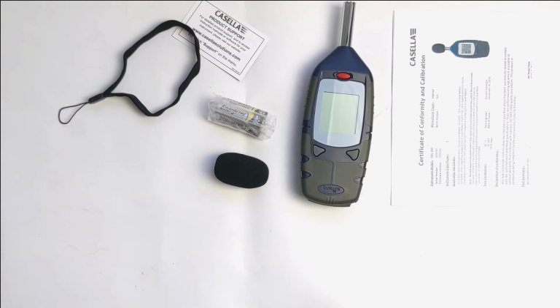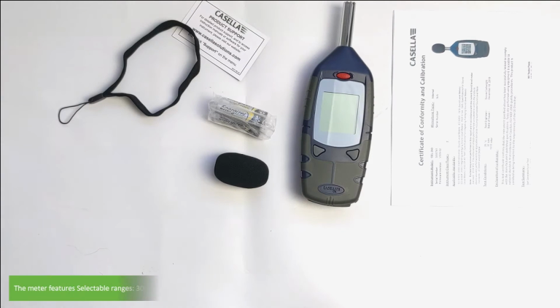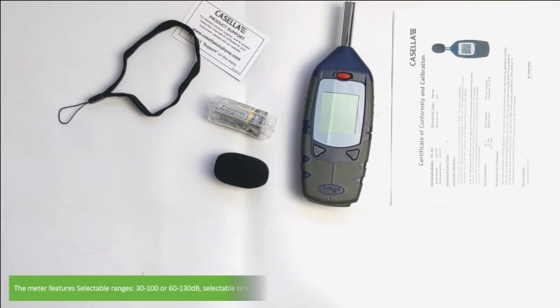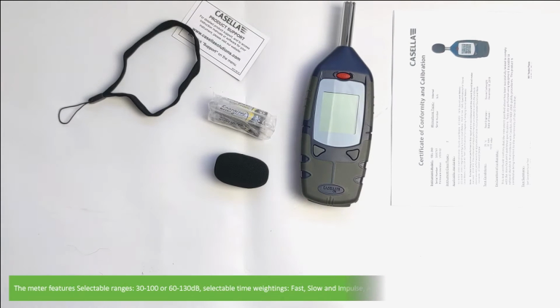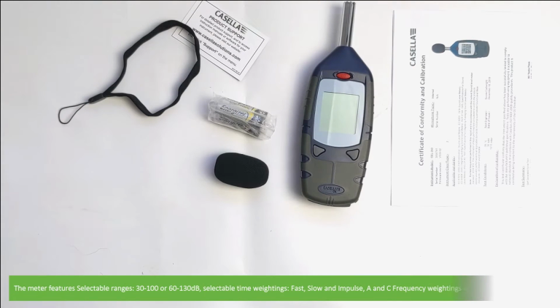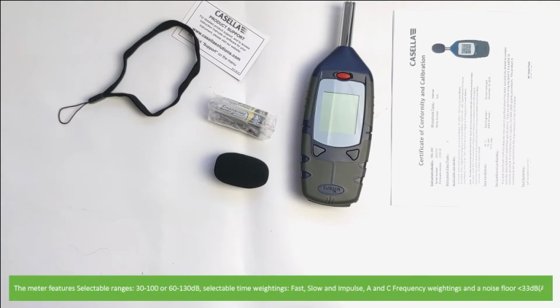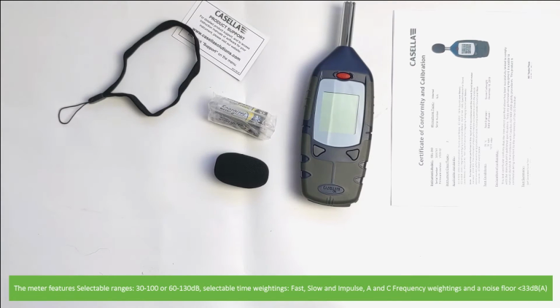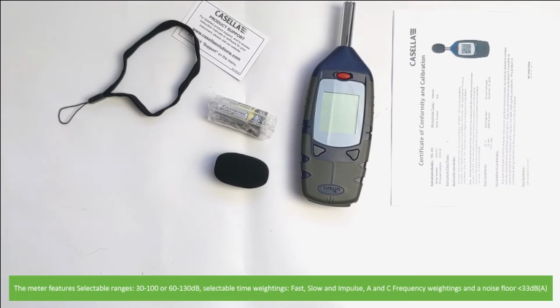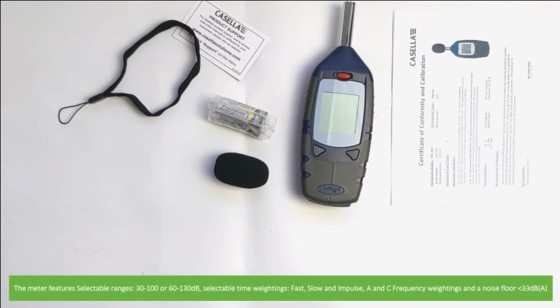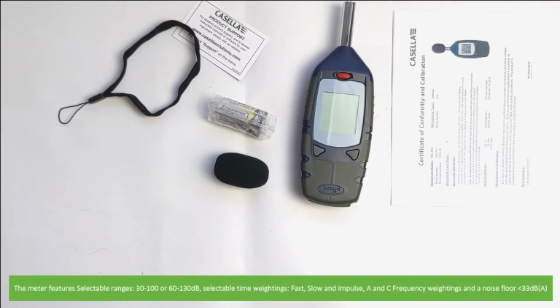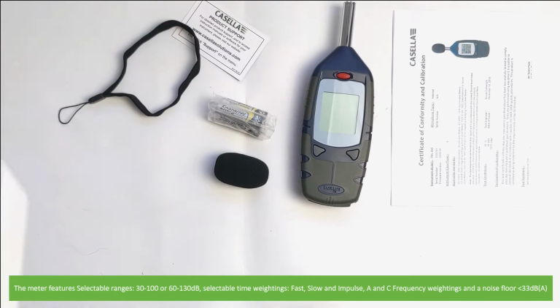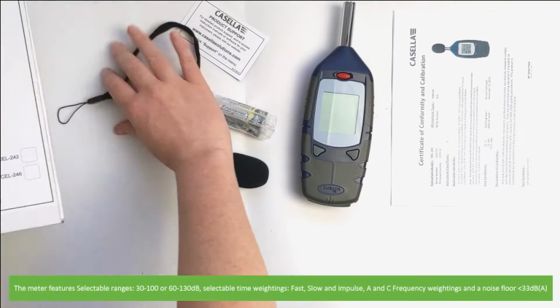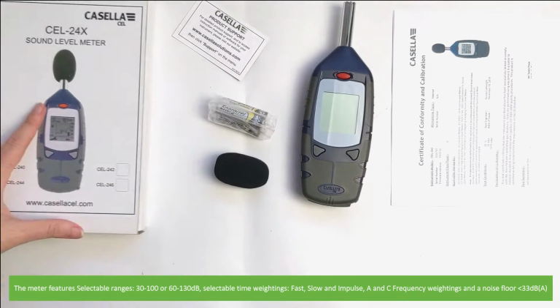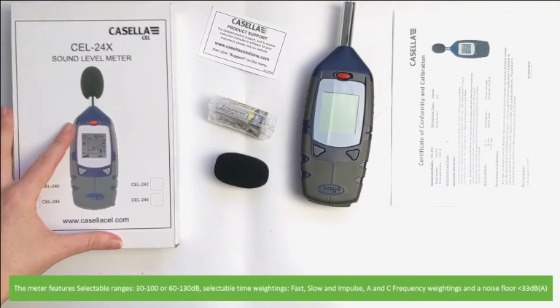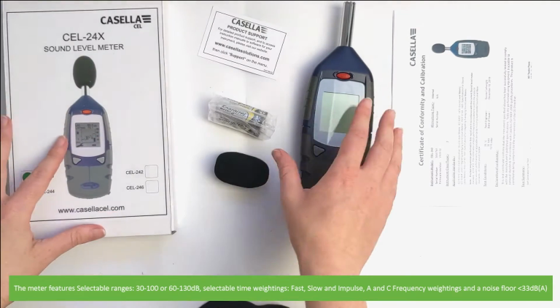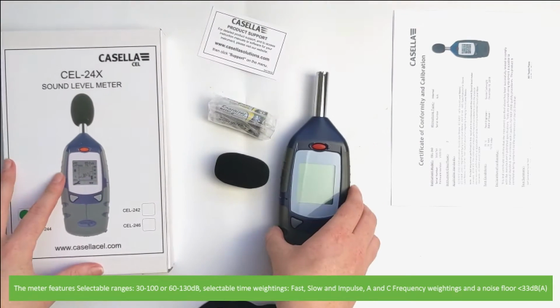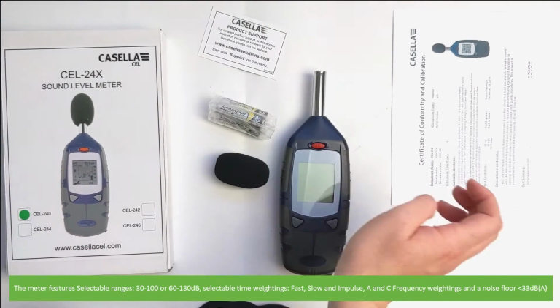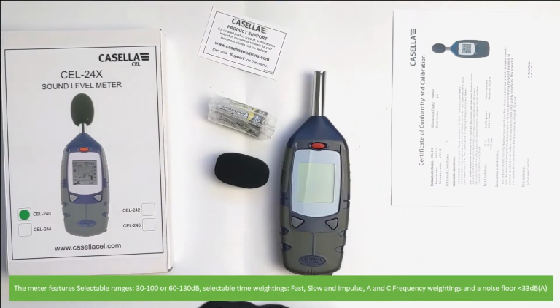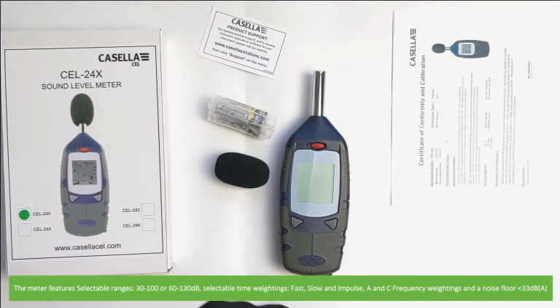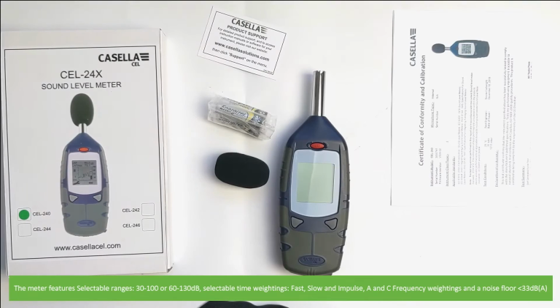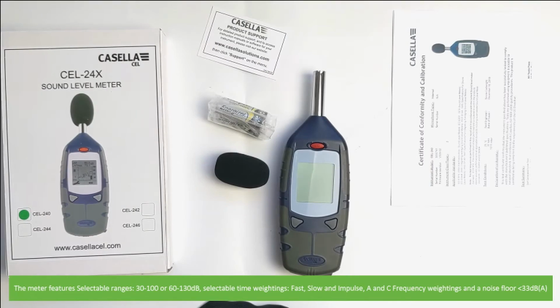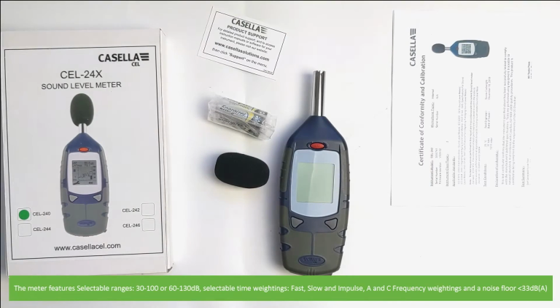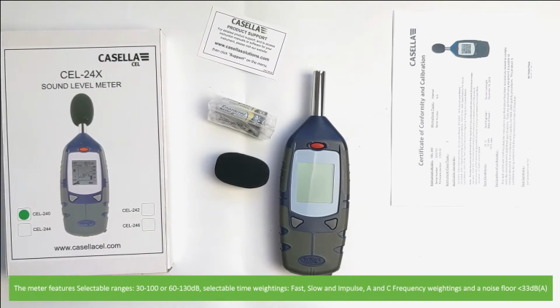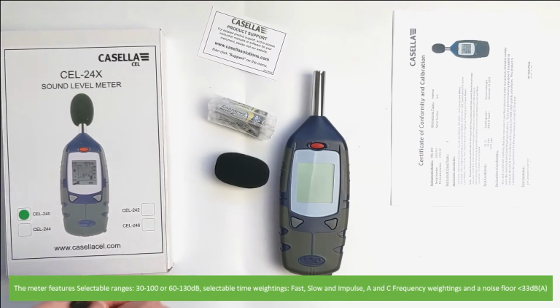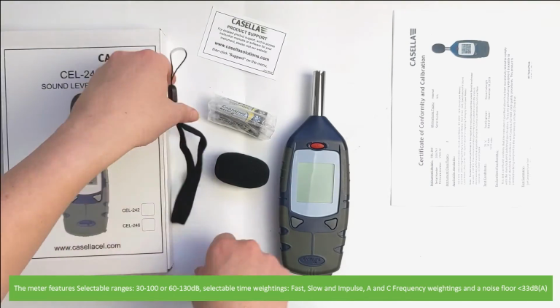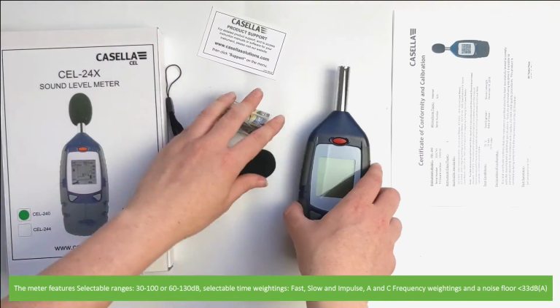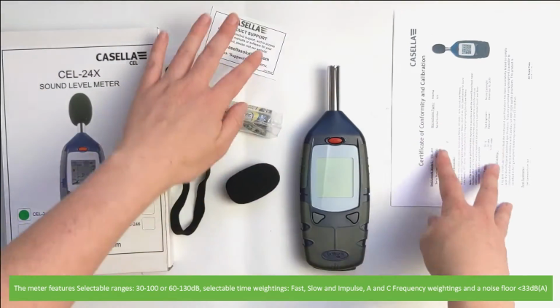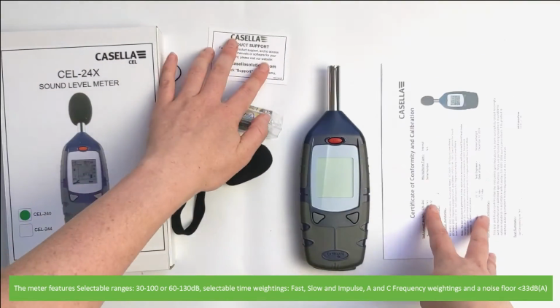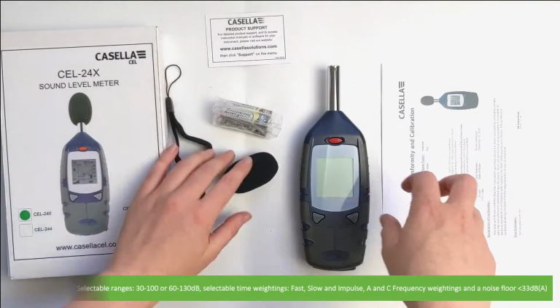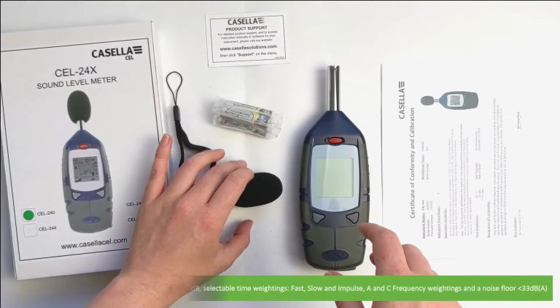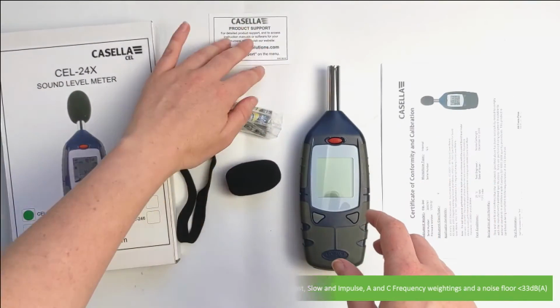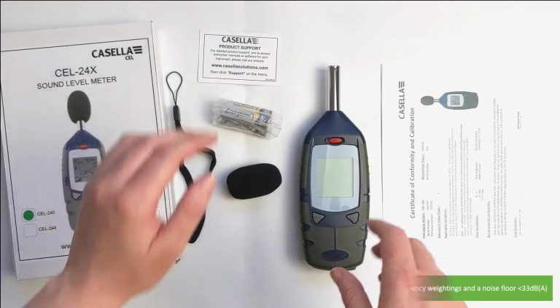The meter features selectable ranges from 30 to 100 or 60 to 130 decibels, selectable time weightings between fast, slow, and impulse ANC frequency weightings, and a noise floor of less than 33 decibels.